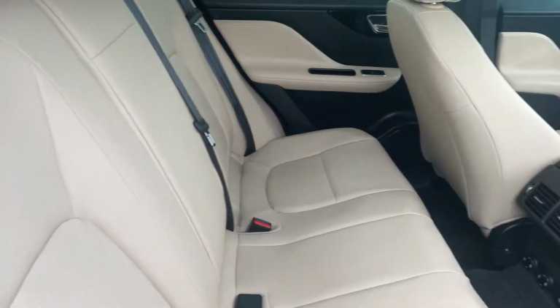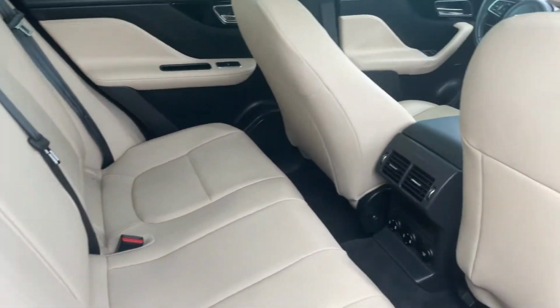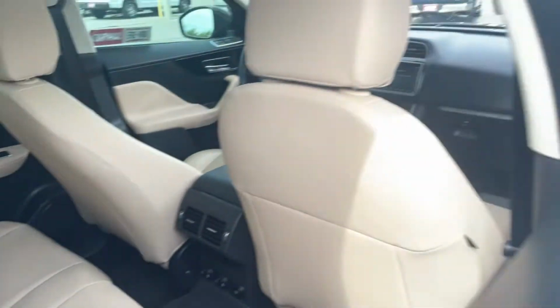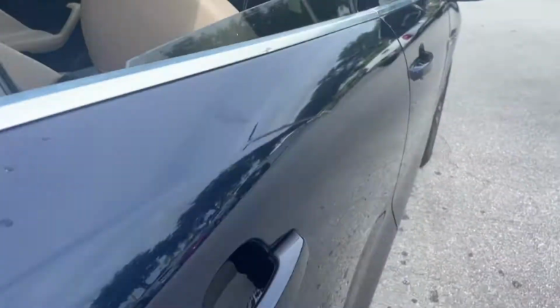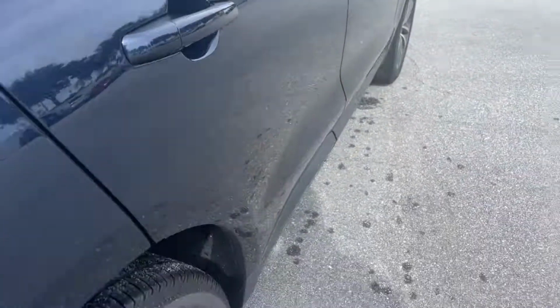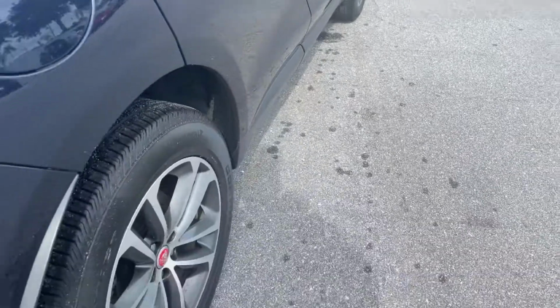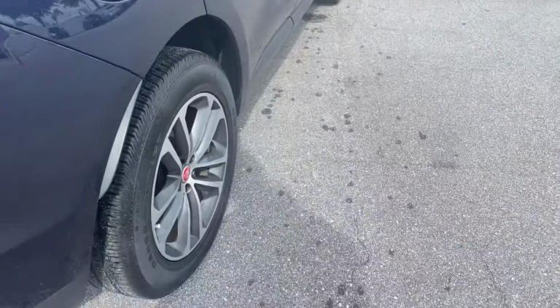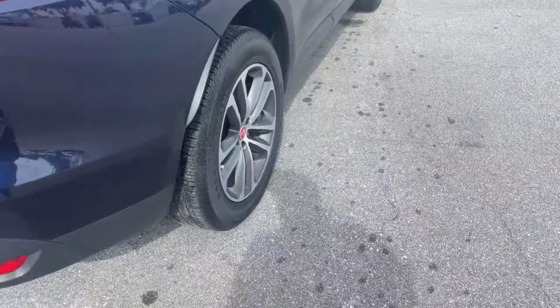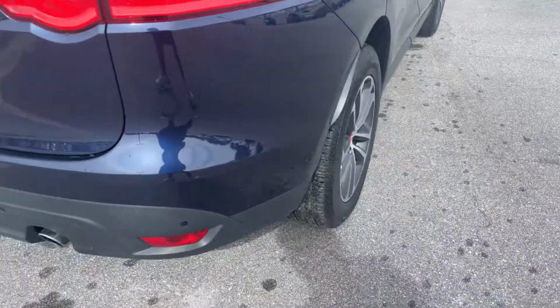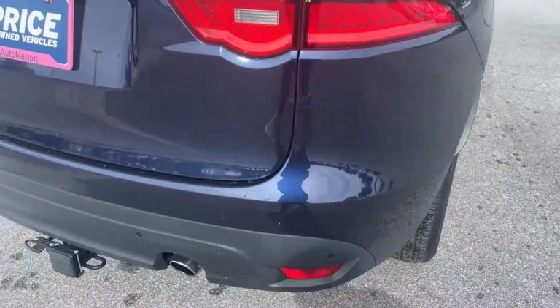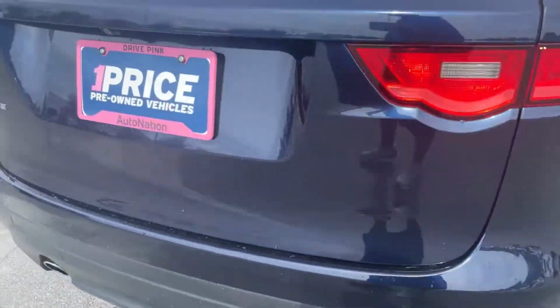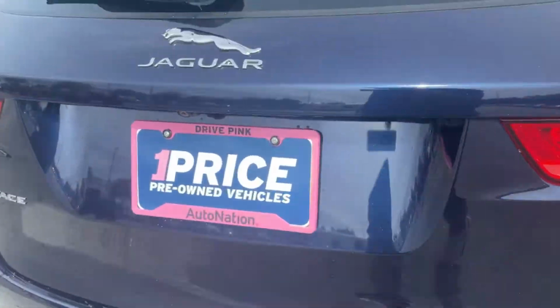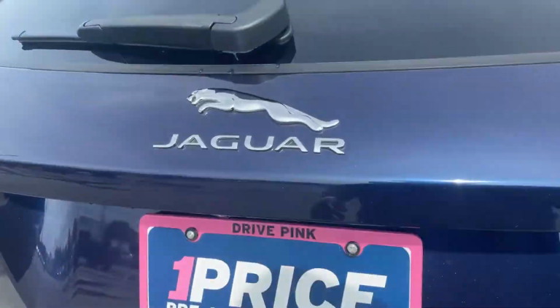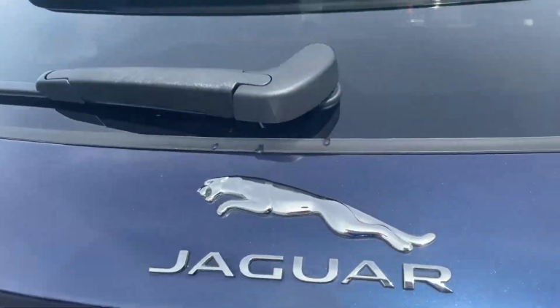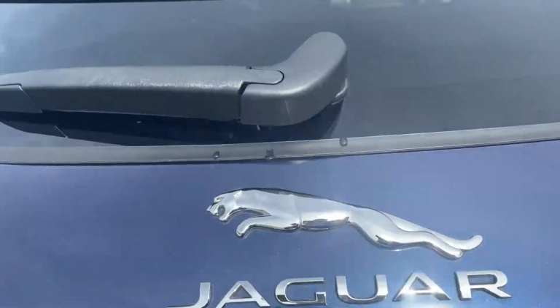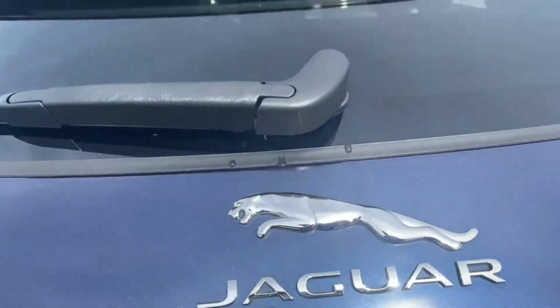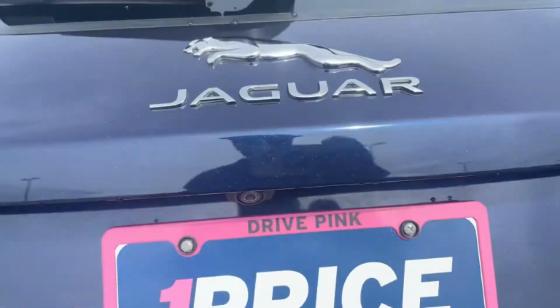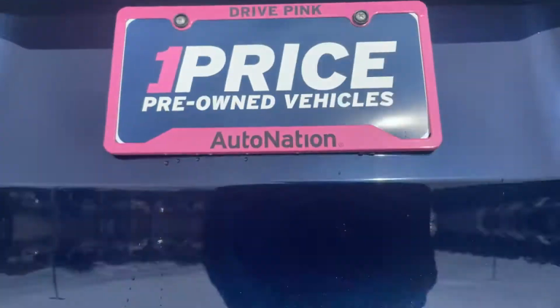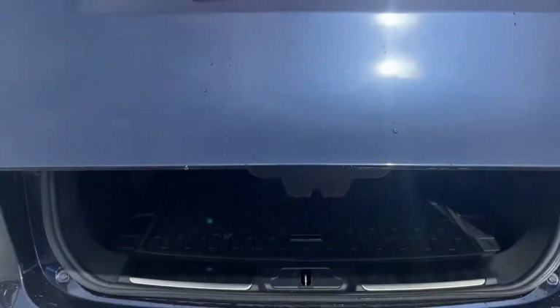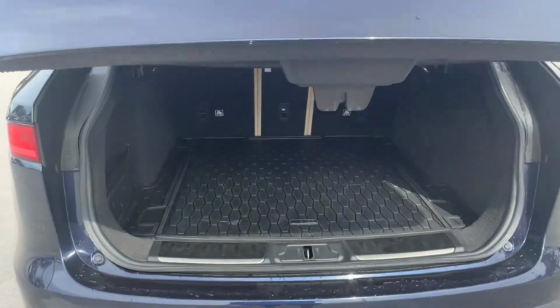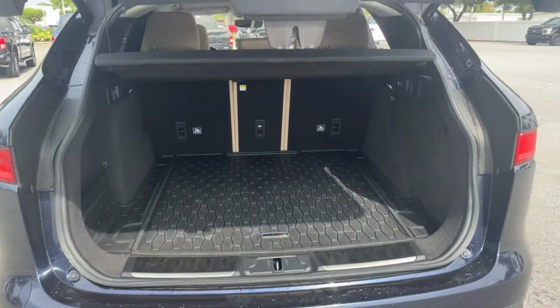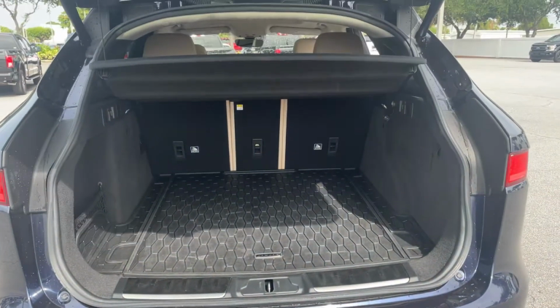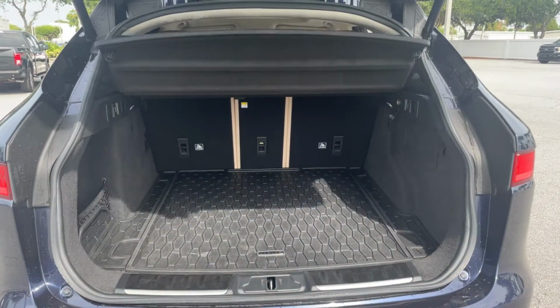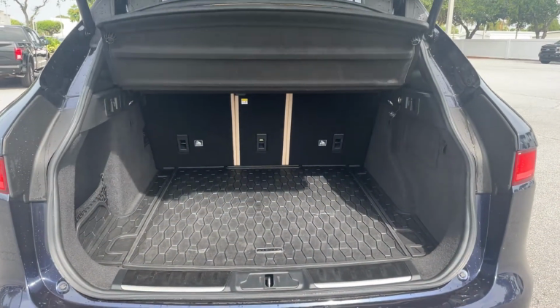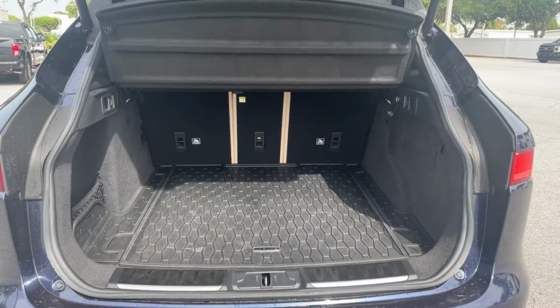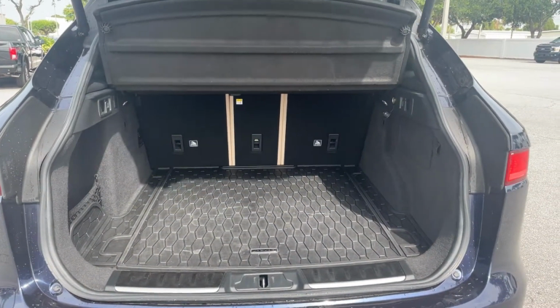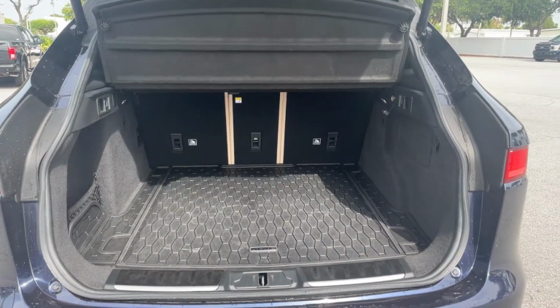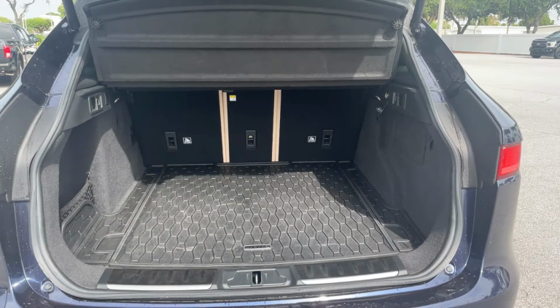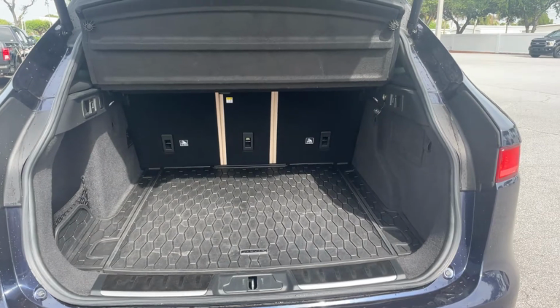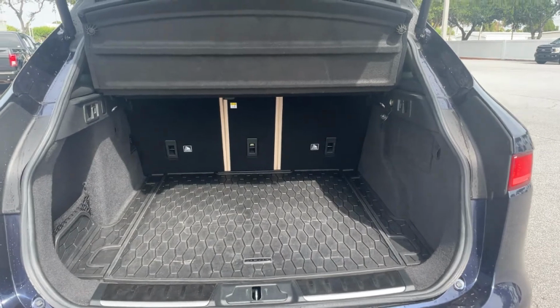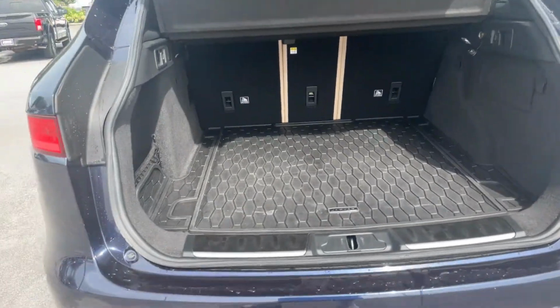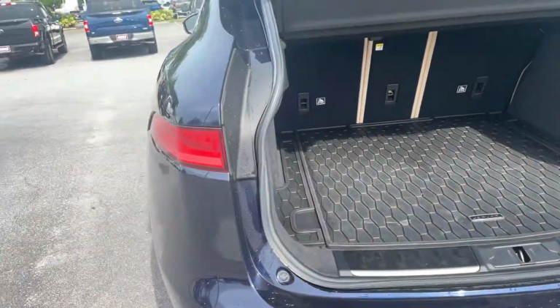Let's look at the rear seat. Aluminum wheels, backup sensors, backup camera, power tailgate. Let's look at the storage in the rear — the rear seats fold down for more storage.